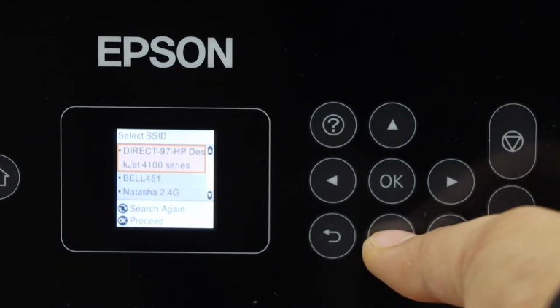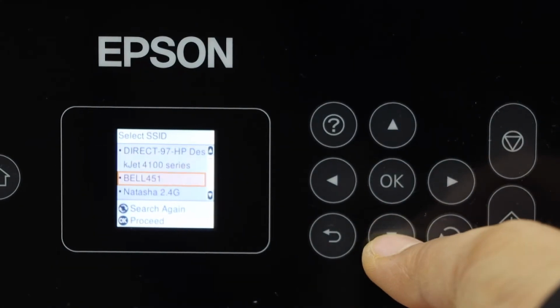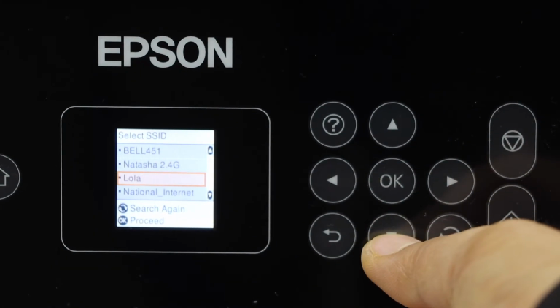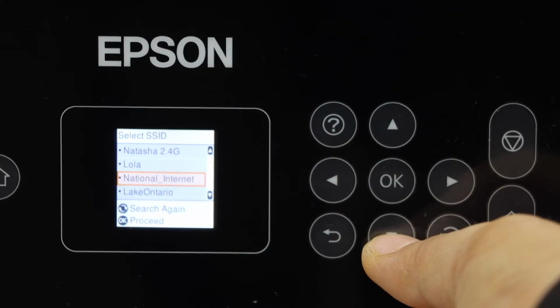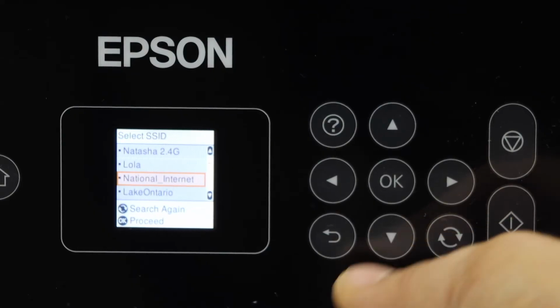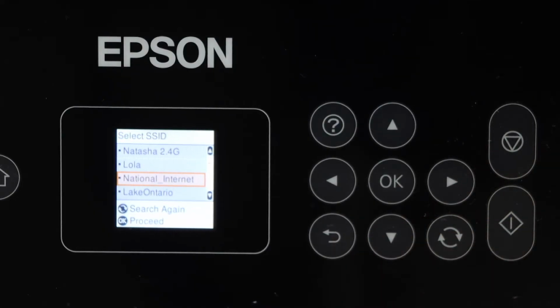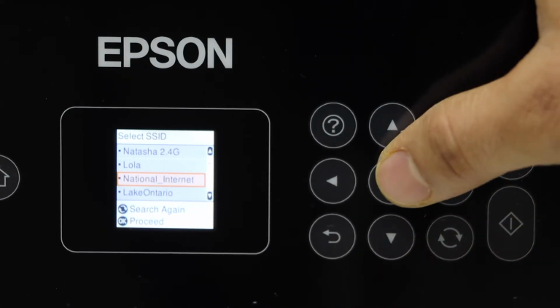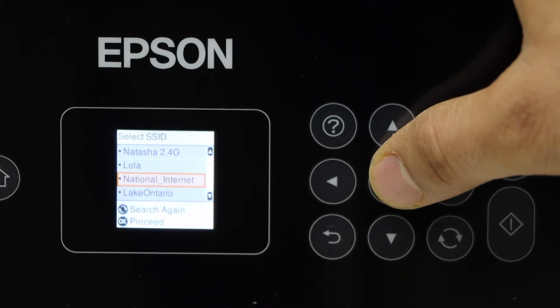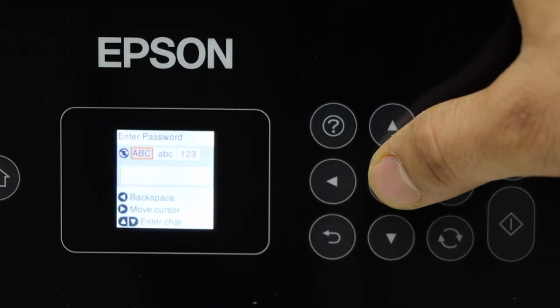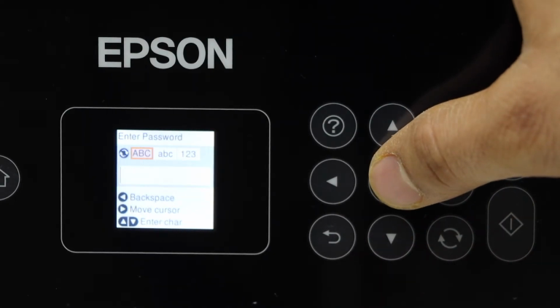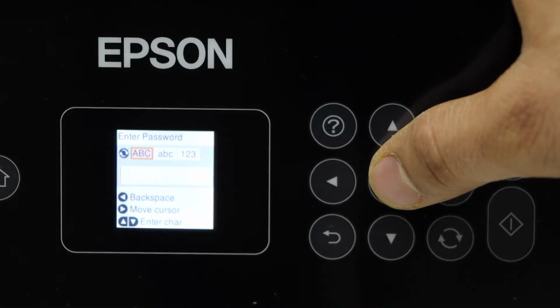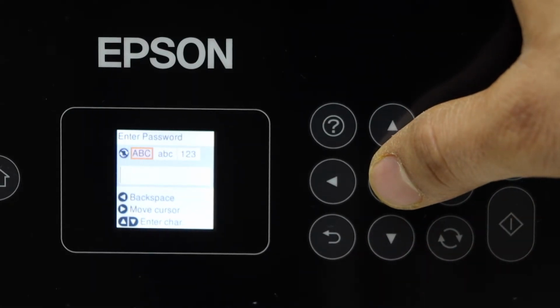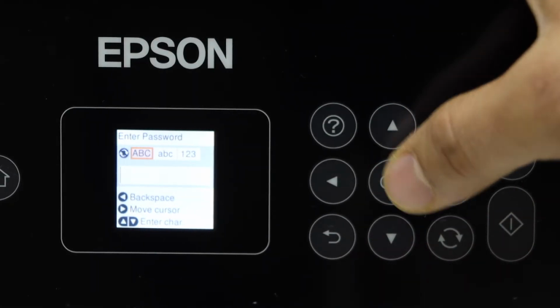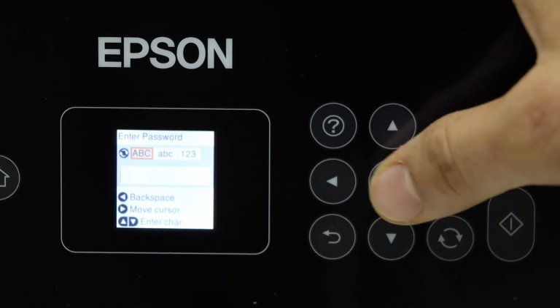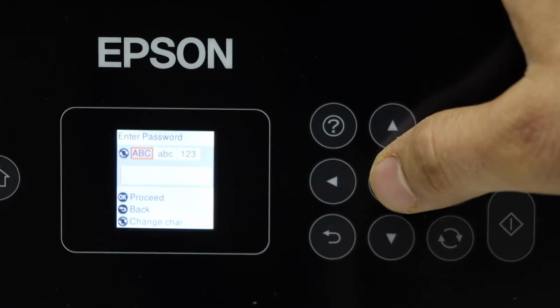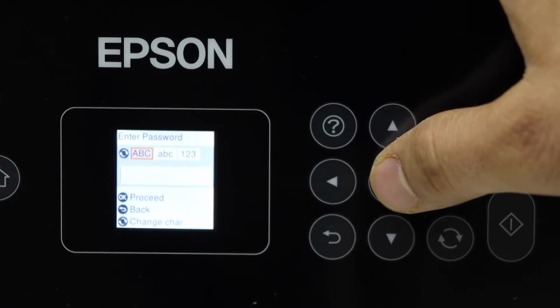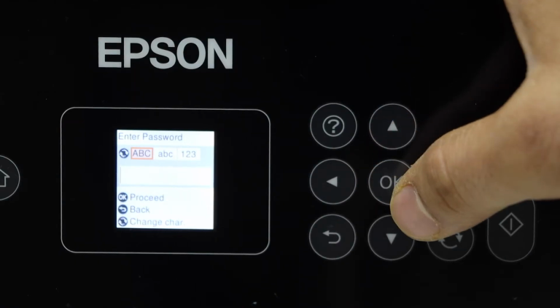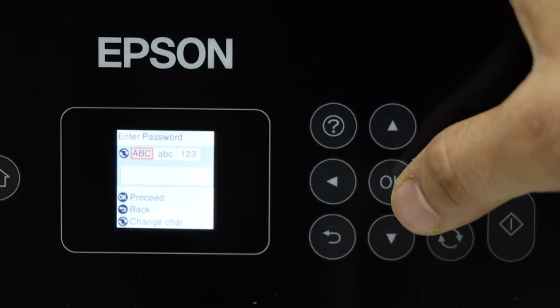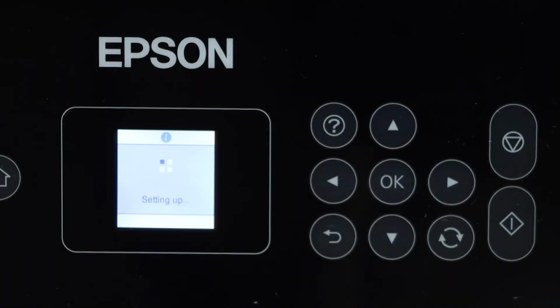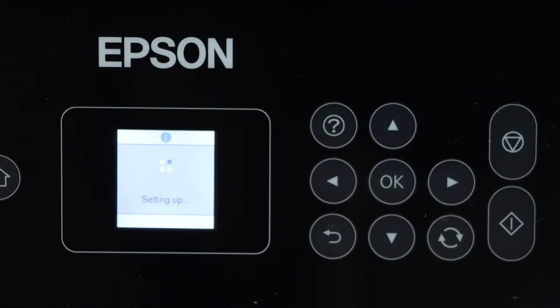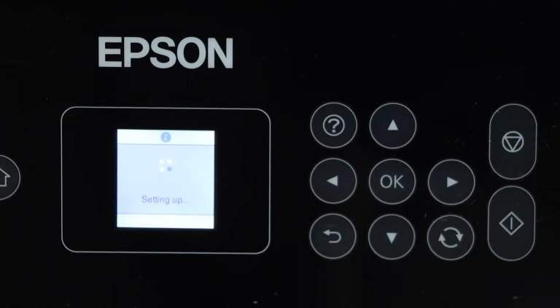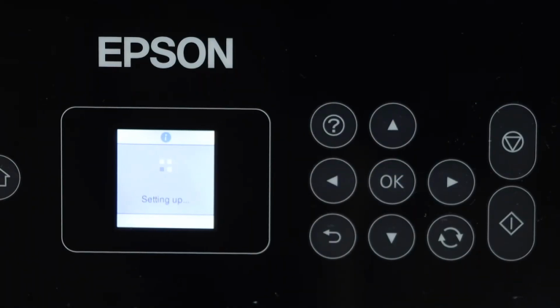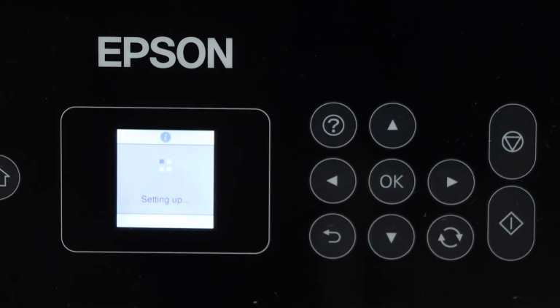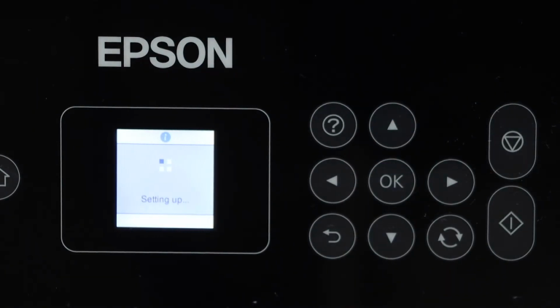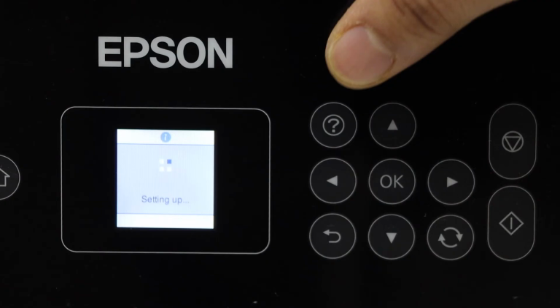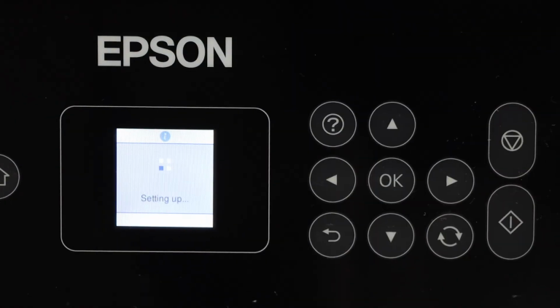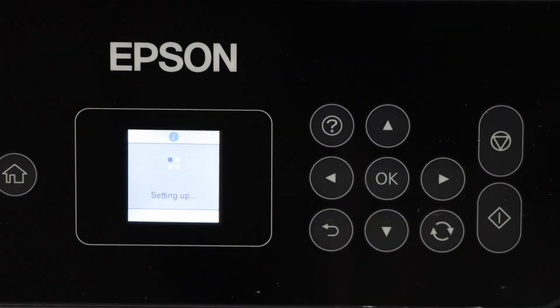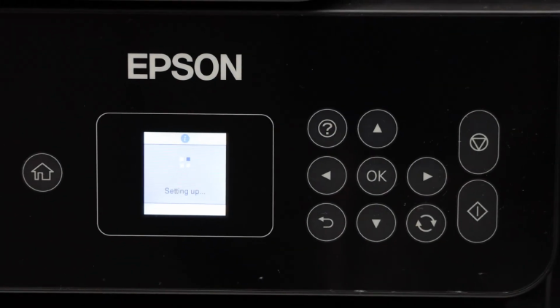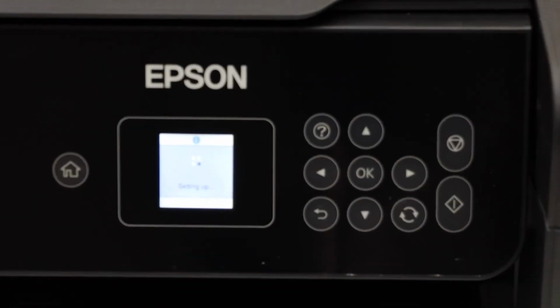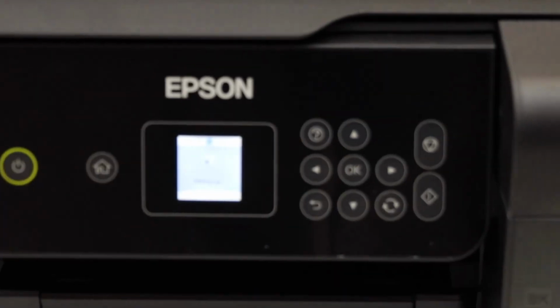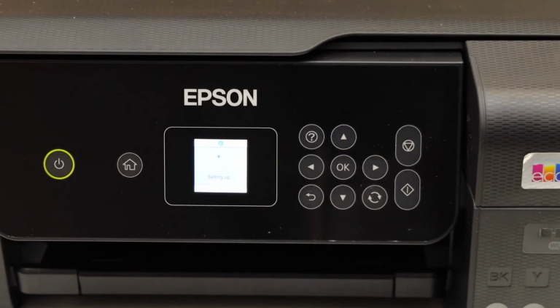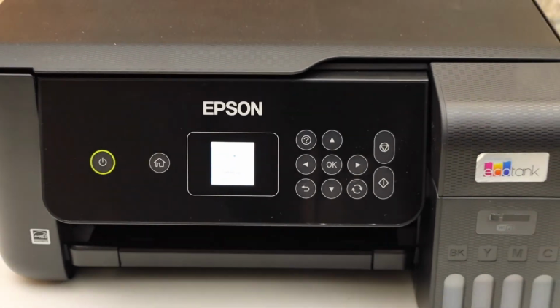You just have to select your Wi-Fi network and enter the password using the display panel, then press OK once you've entered the password. This might take a few seconds to connect your printer to the Wi-Fi network.